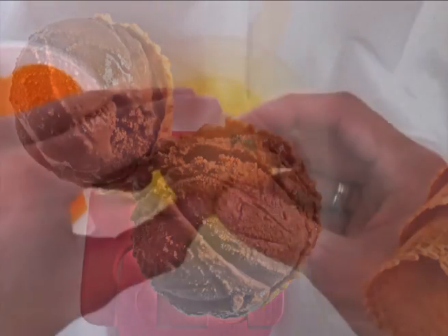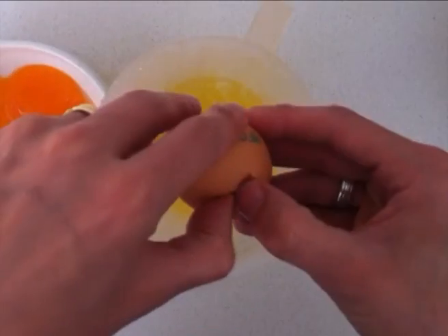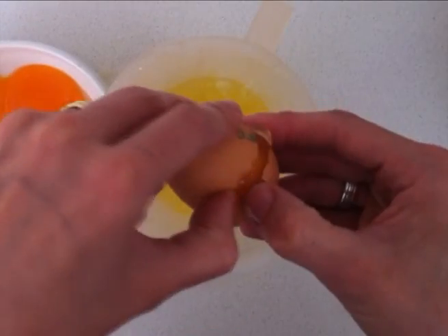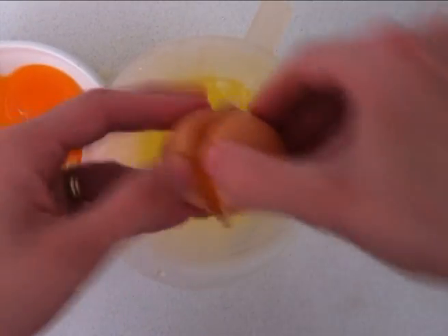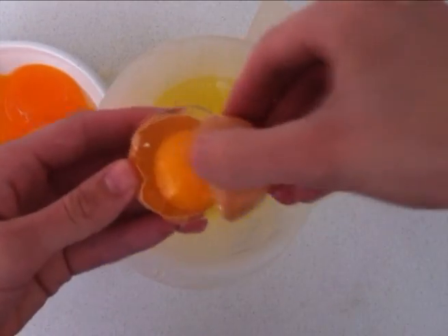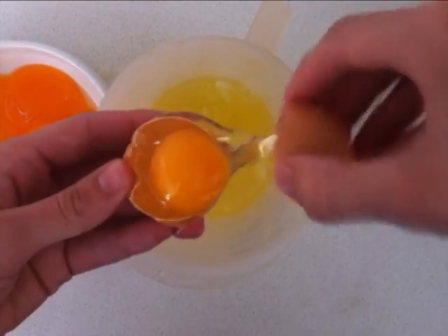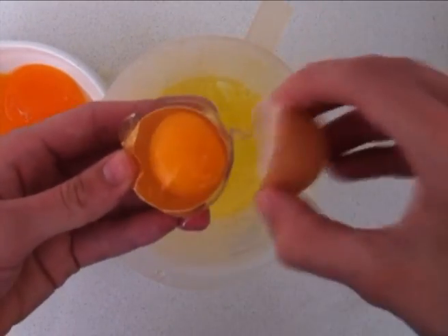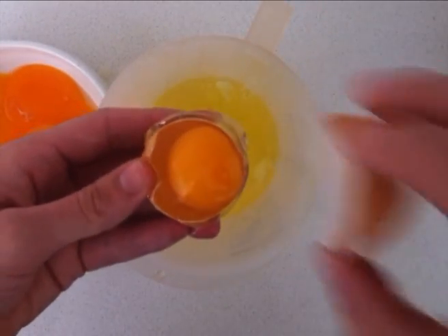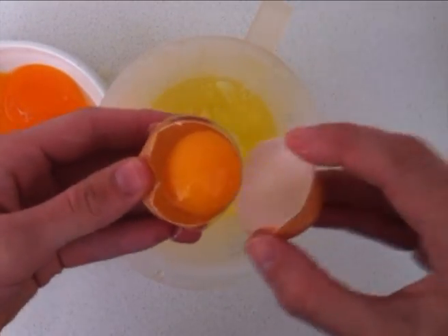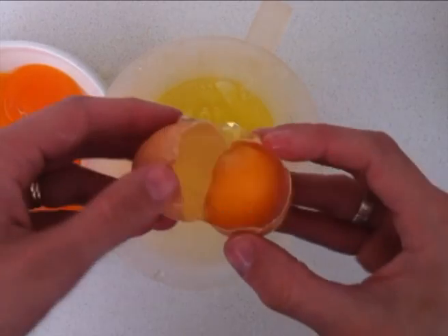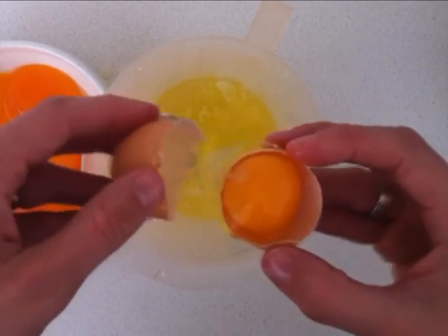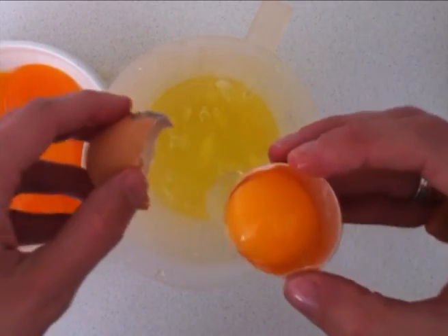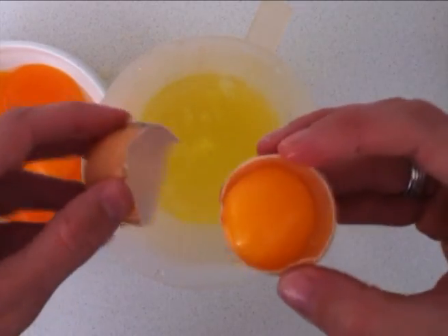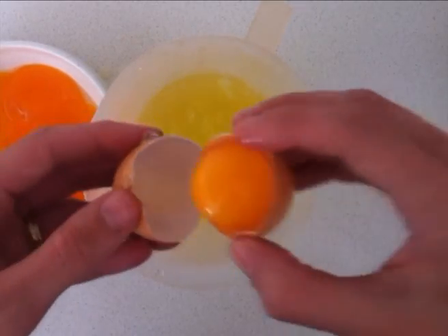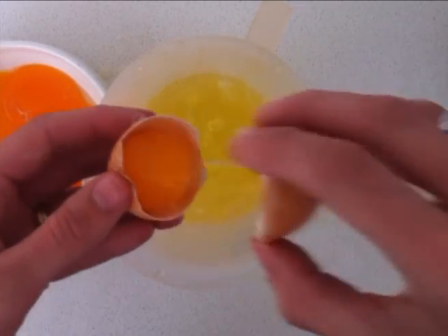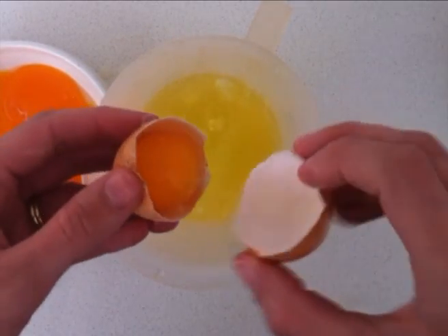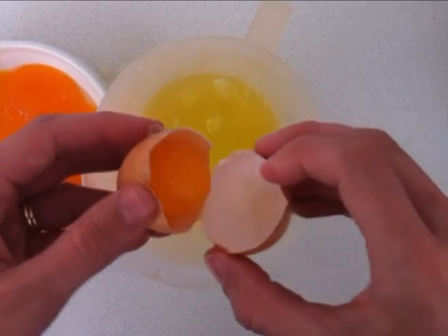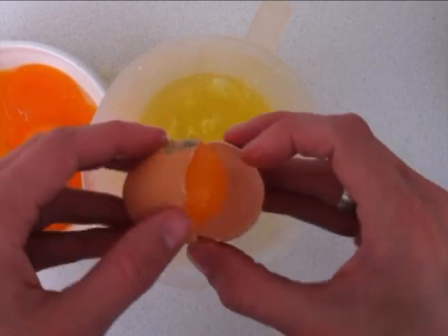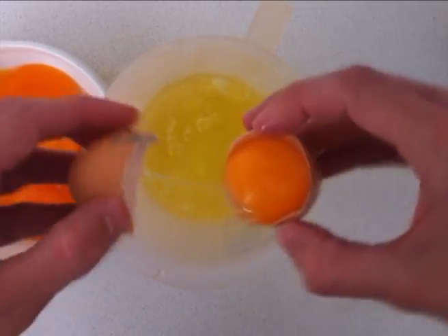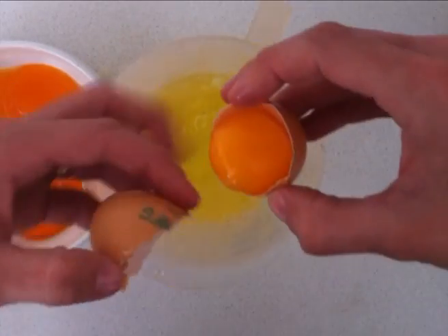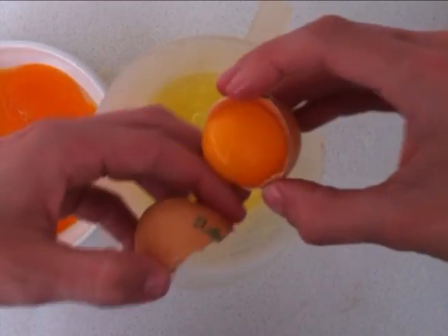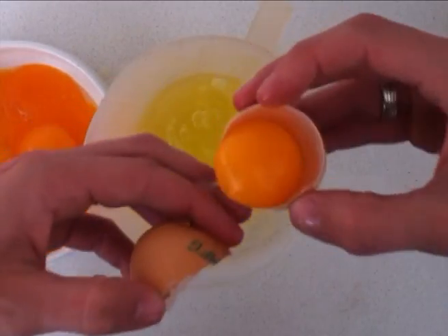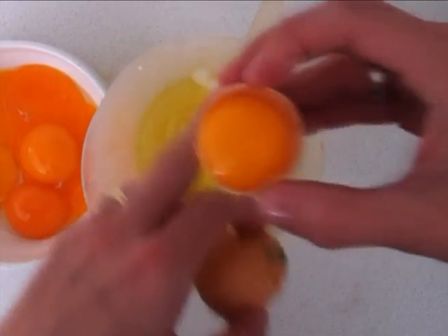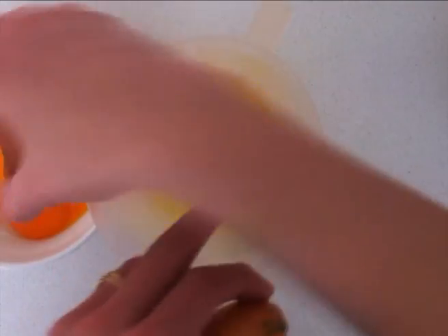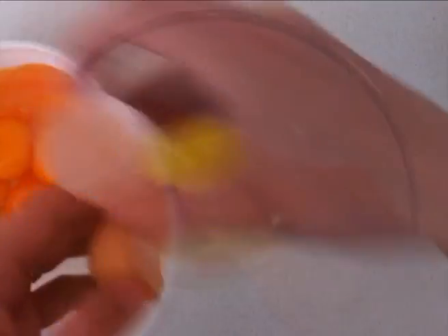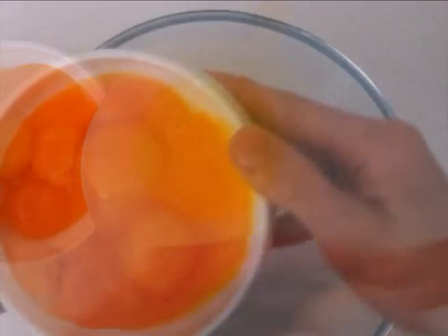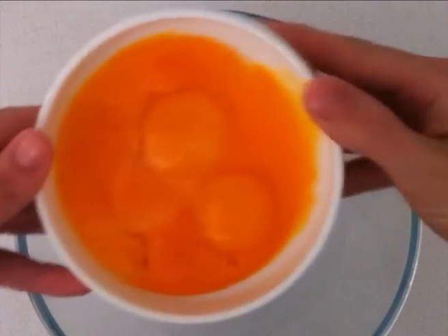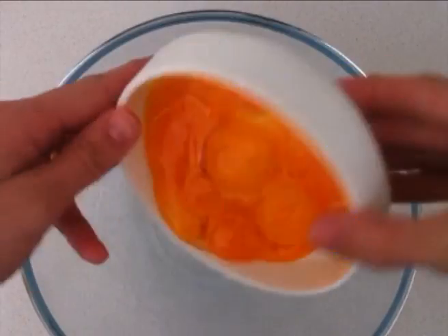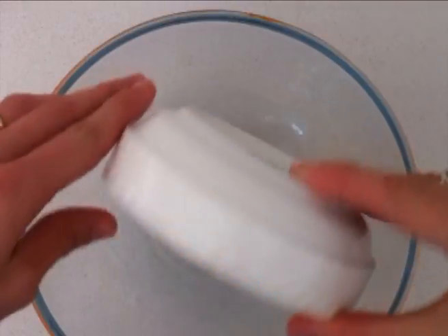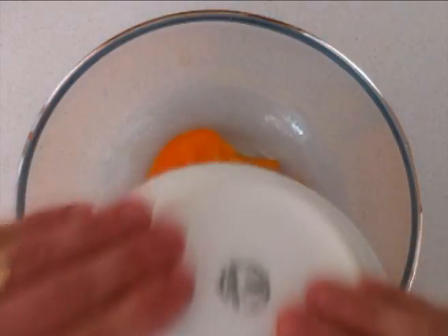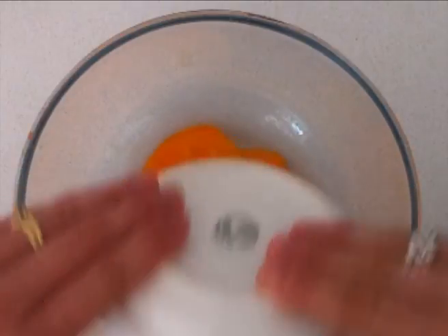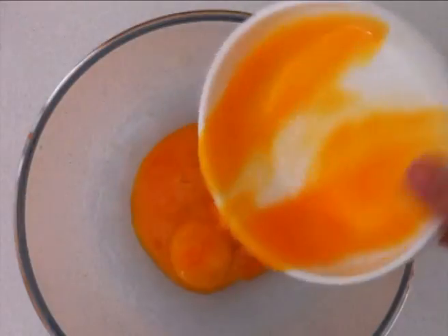Firstly you need to separate your eggs. For this recipe you only want the yolks and you don't want any white at all, so you may need to use your fingers to tease off that last little bit of egg white. Put your yolks and your sugar into a large bowl.